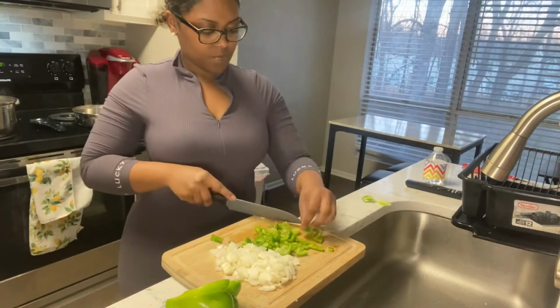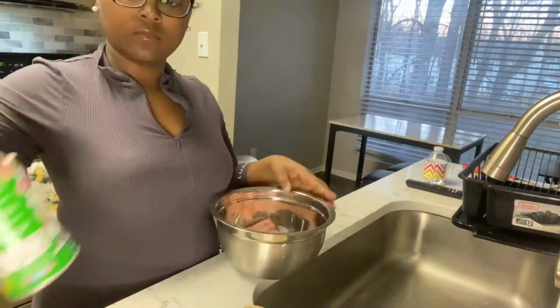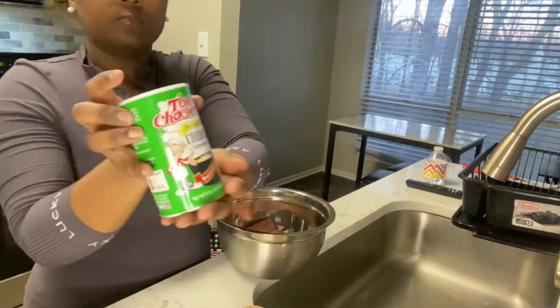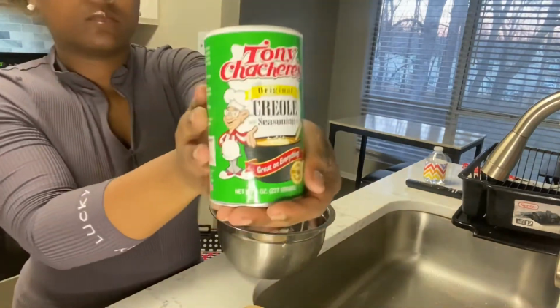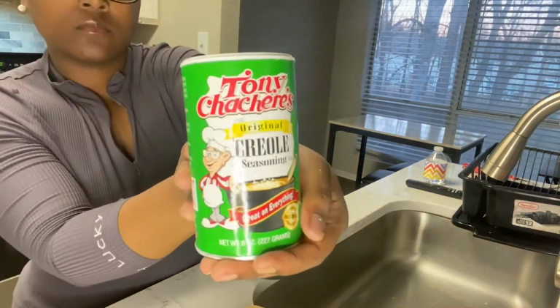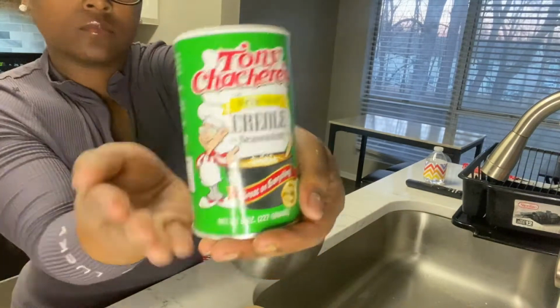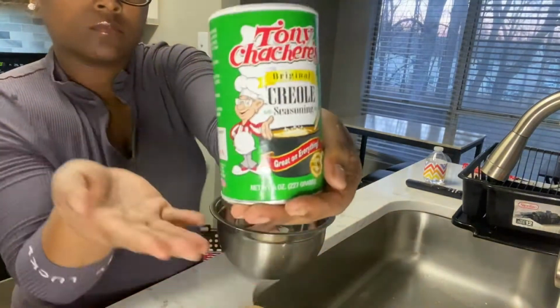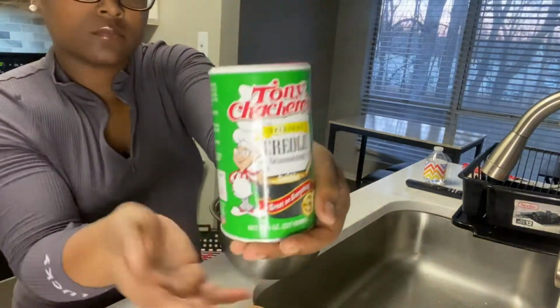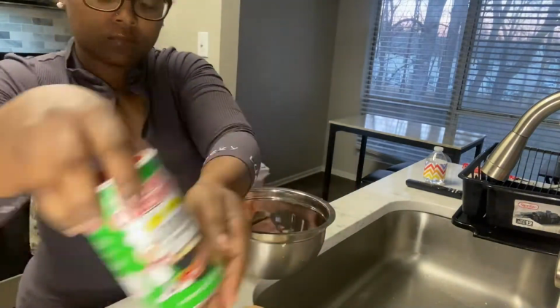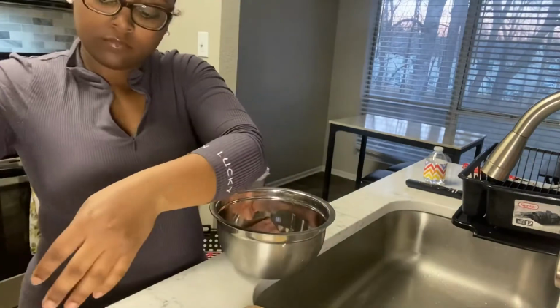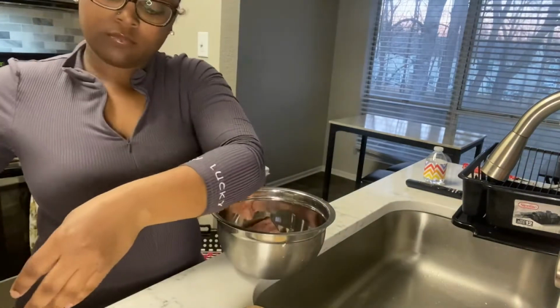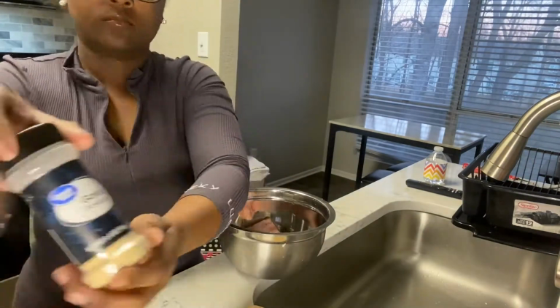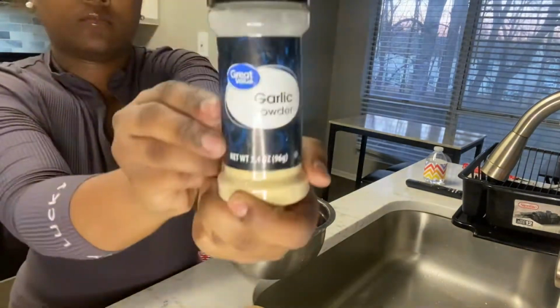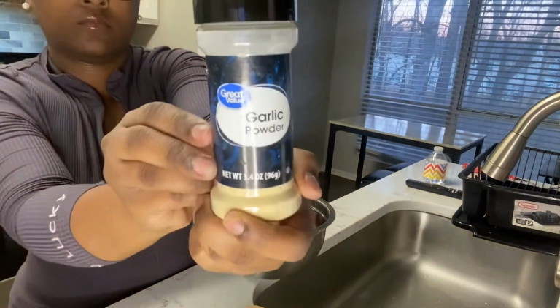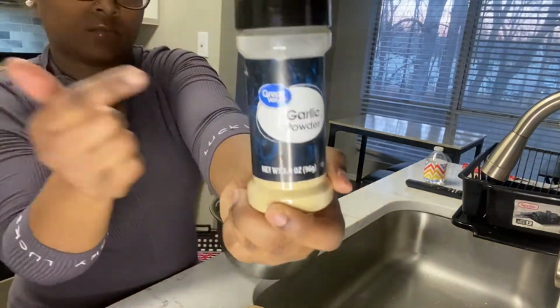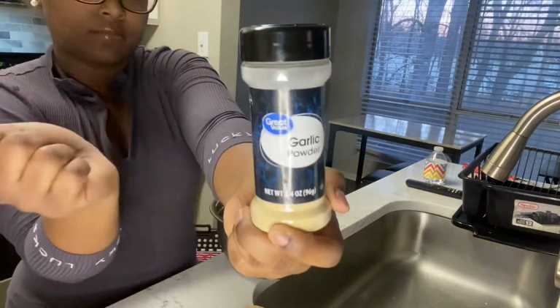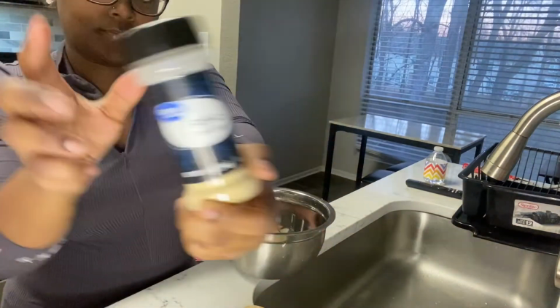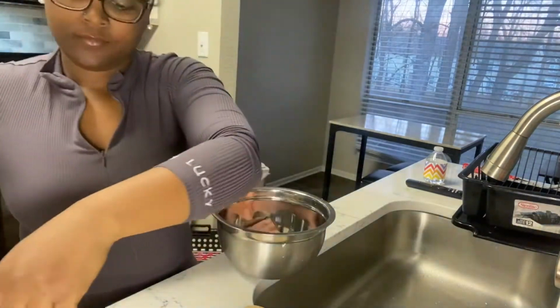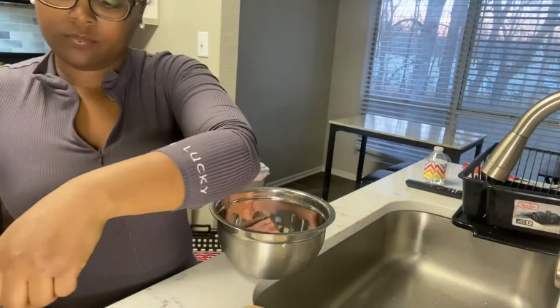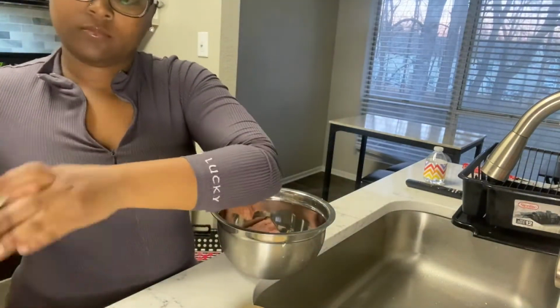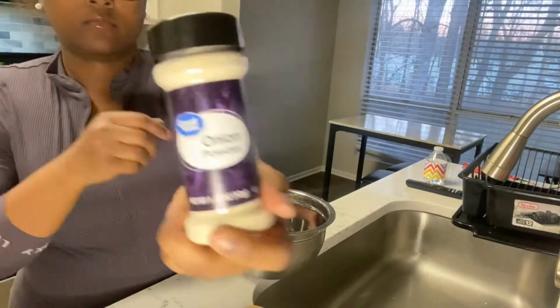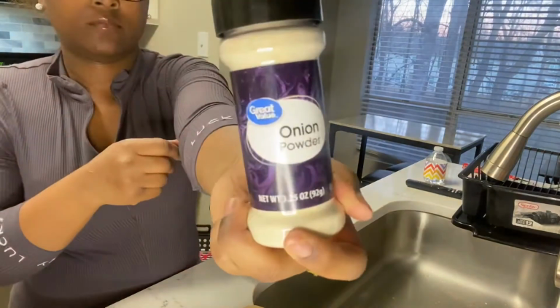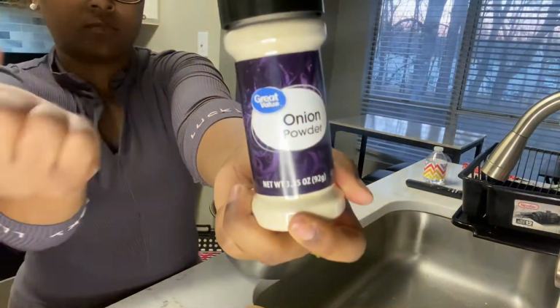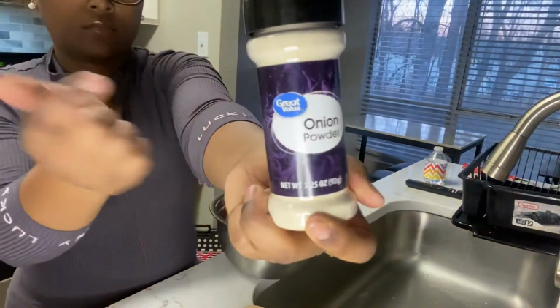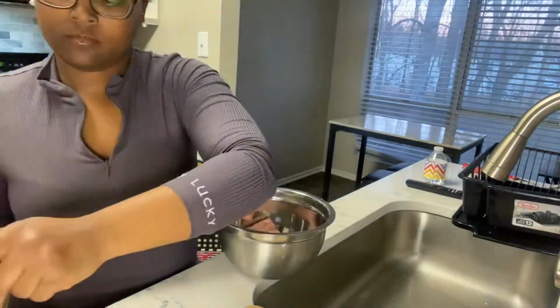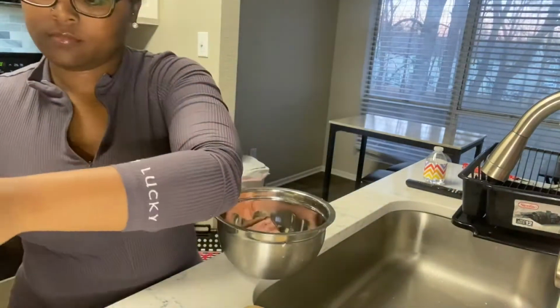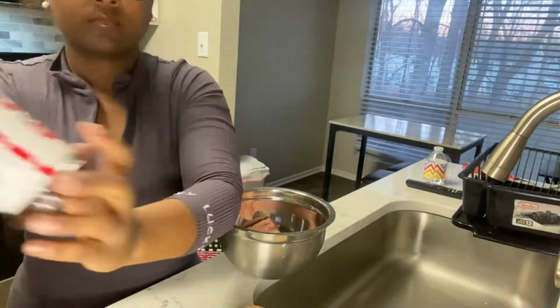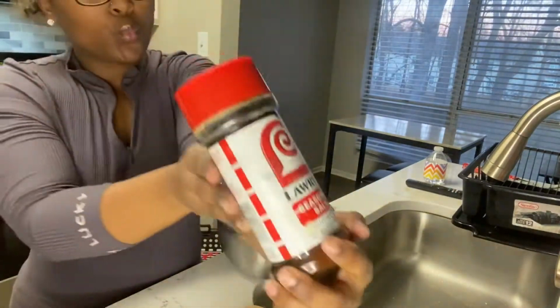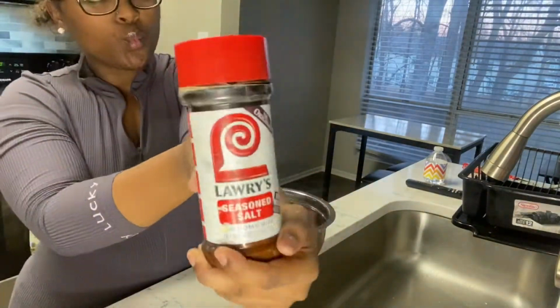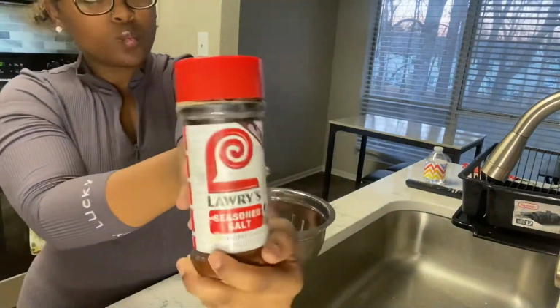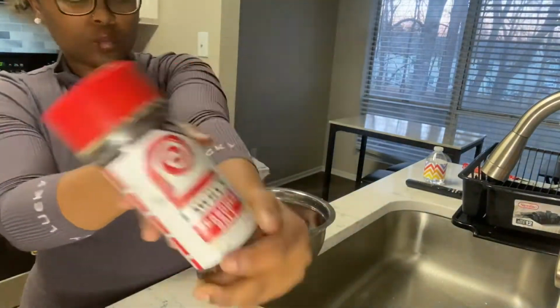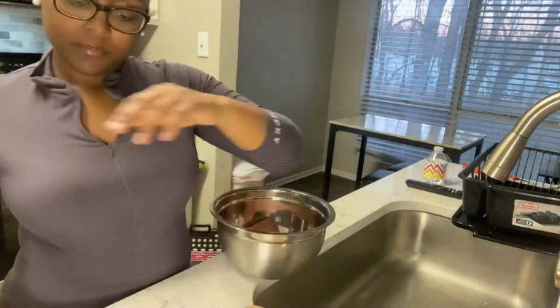Now we're gathering the seasonings. We've got Tony's, some garlic powder, some onion powder, and lastly we have our Lurie's.